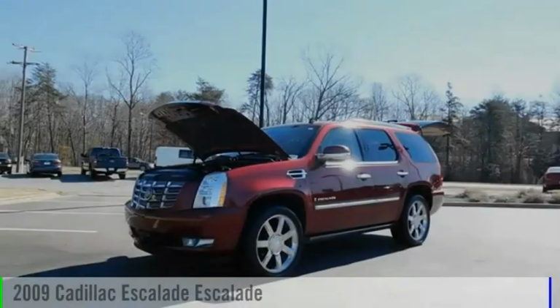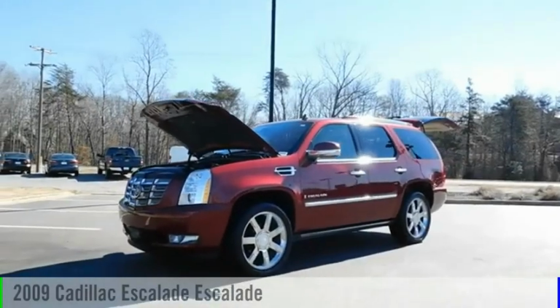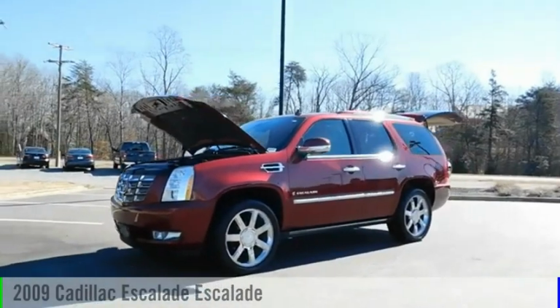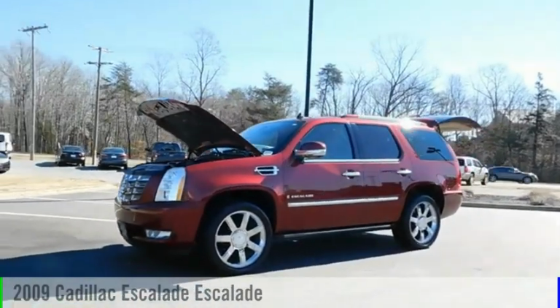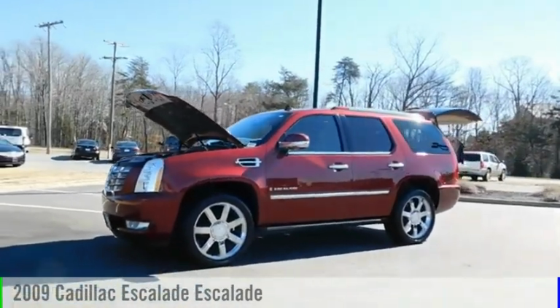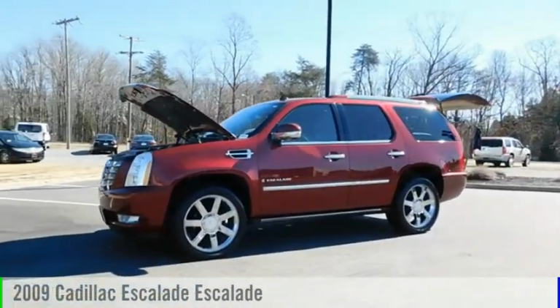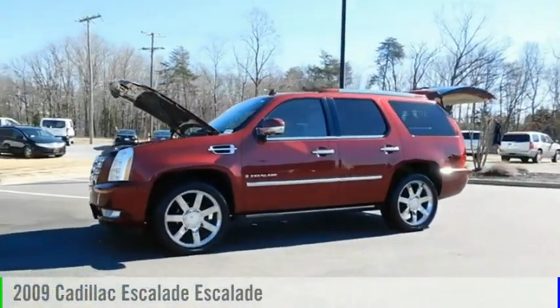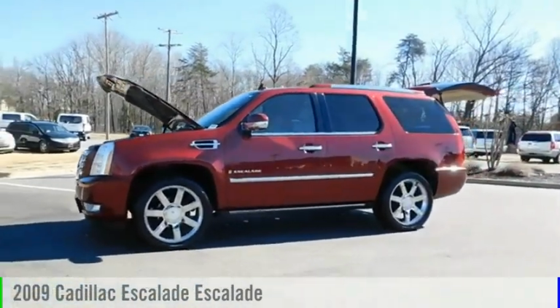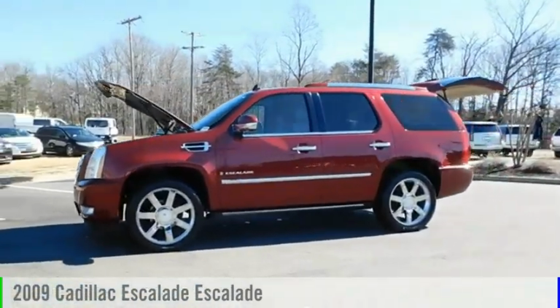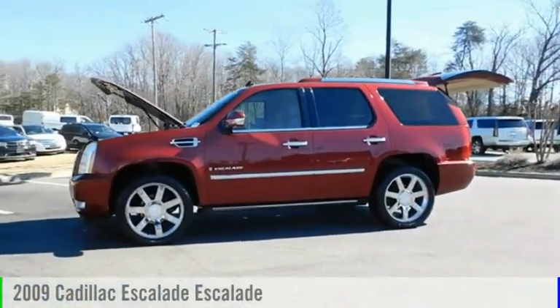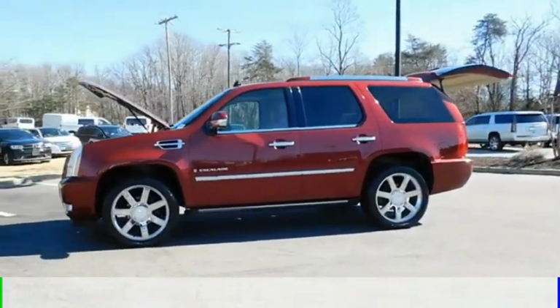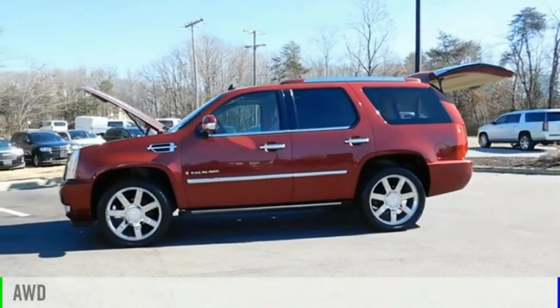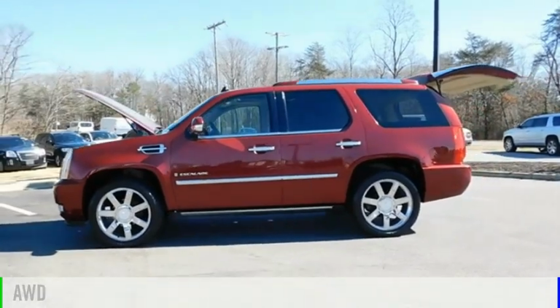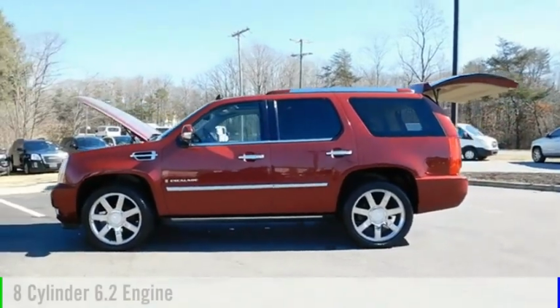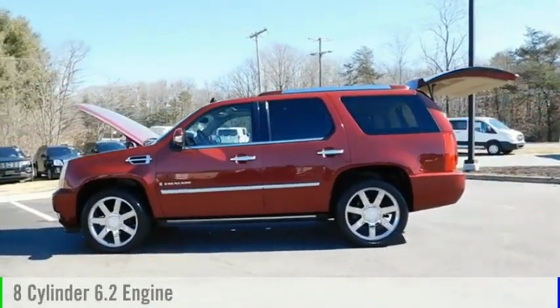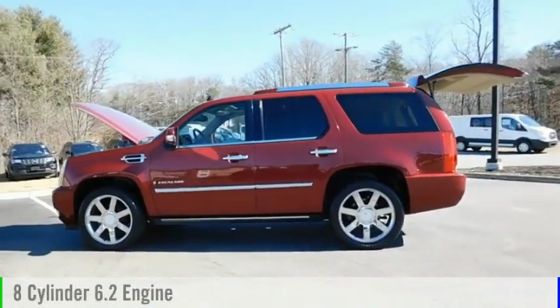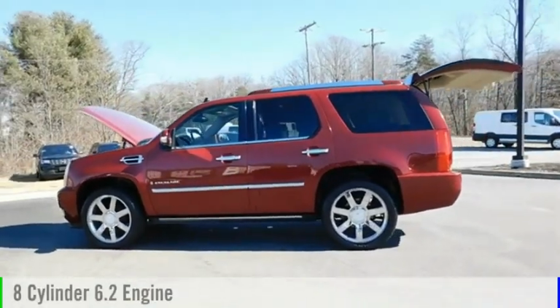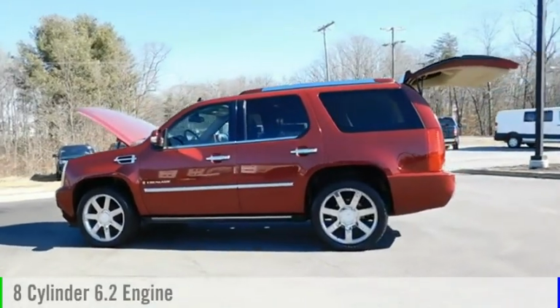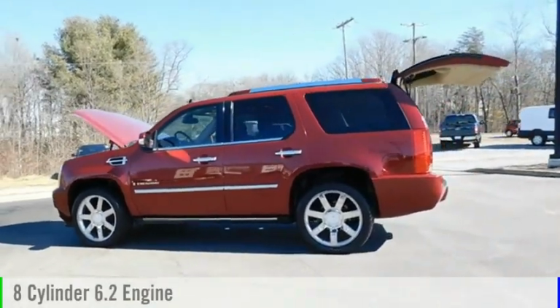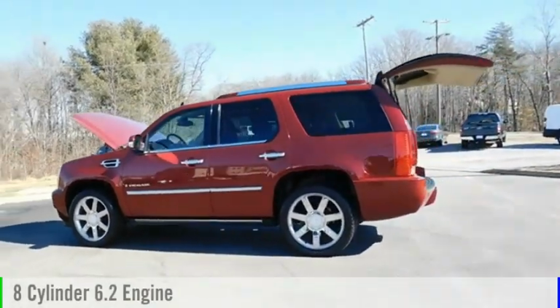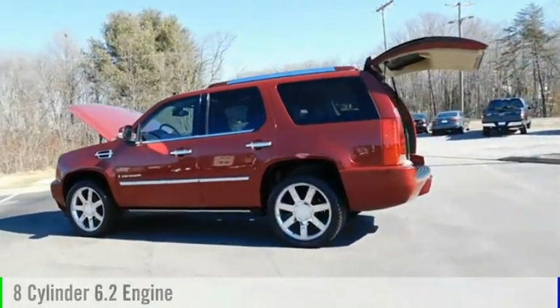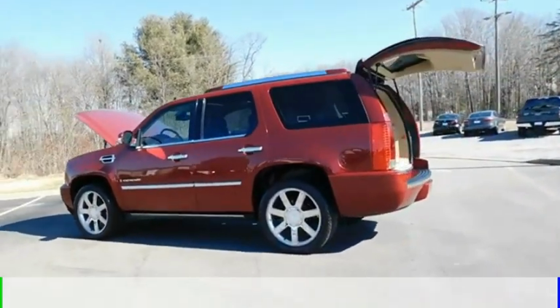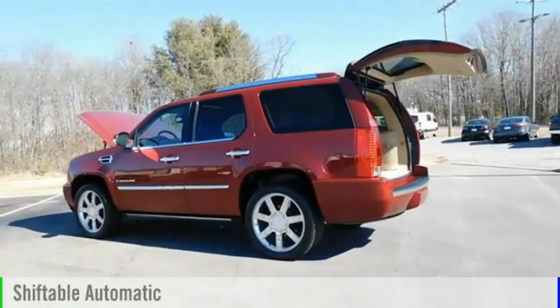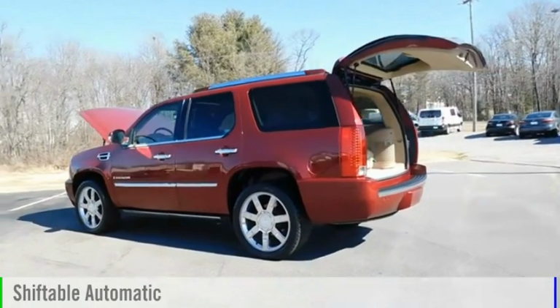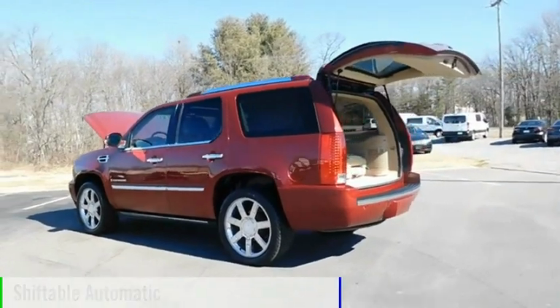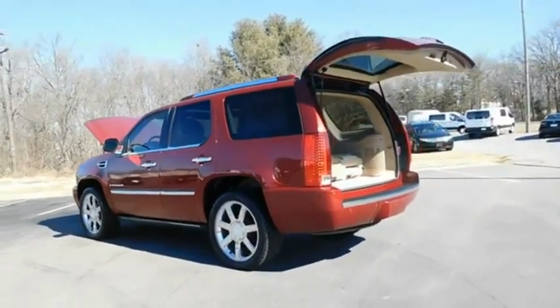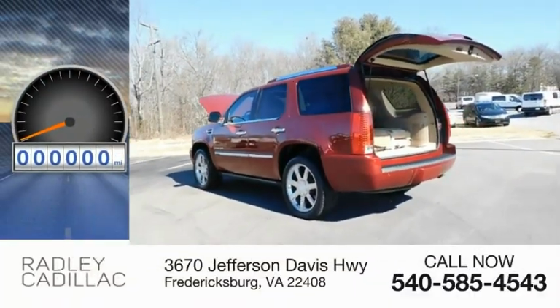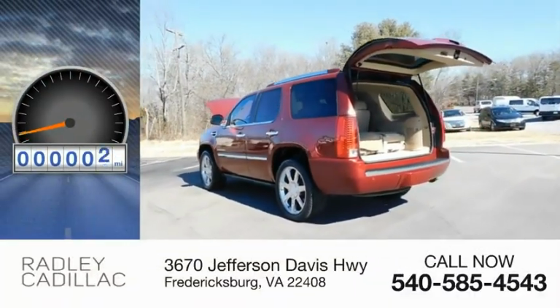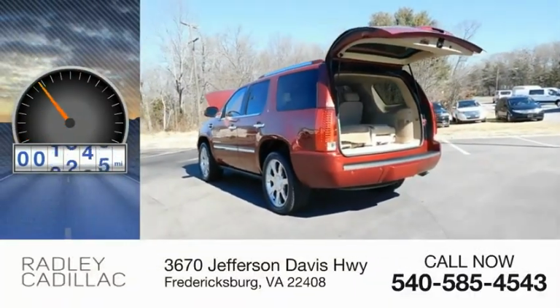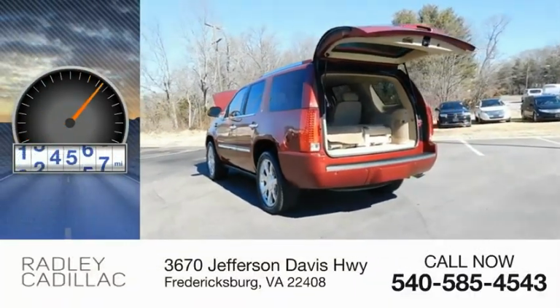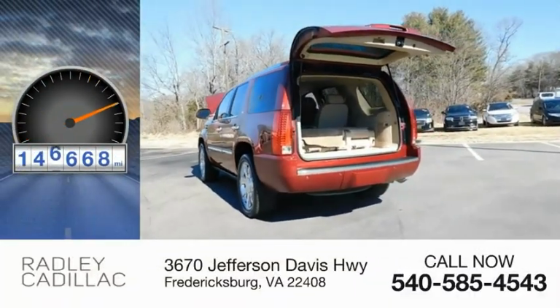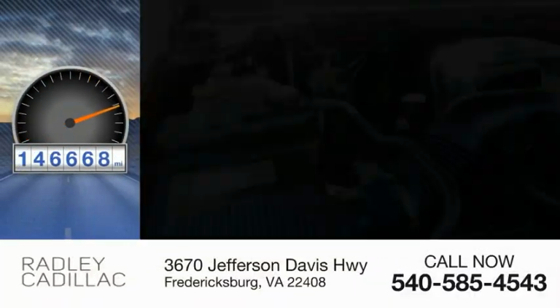Come test drive the 2009 Escalade. This vehicle is powered by an all-wheel drive, 8-cylinder, 6.2-liter engine and comes with an automatic transmission. This vehicle has less than 150,000 miles.